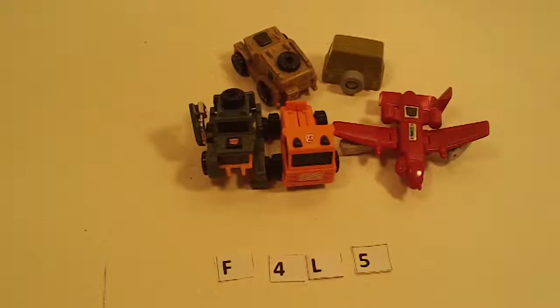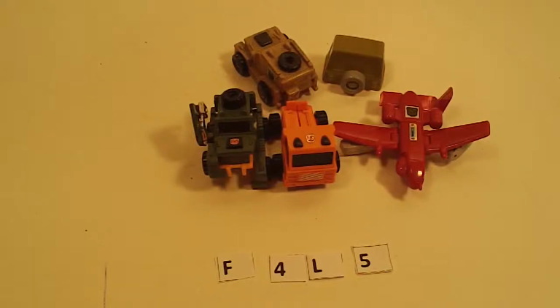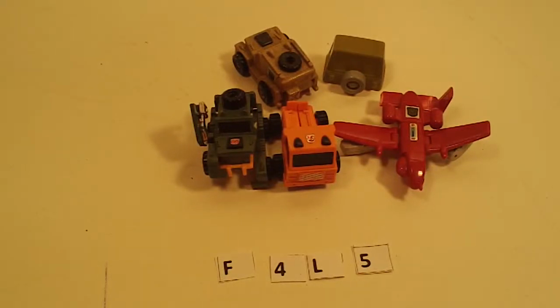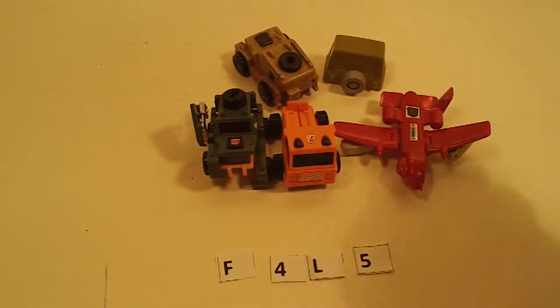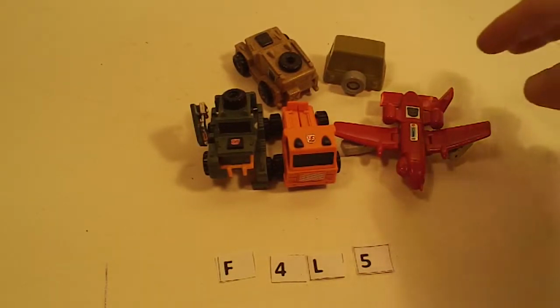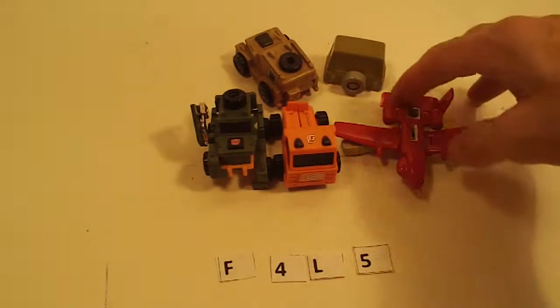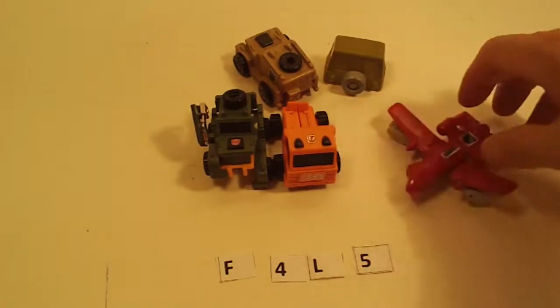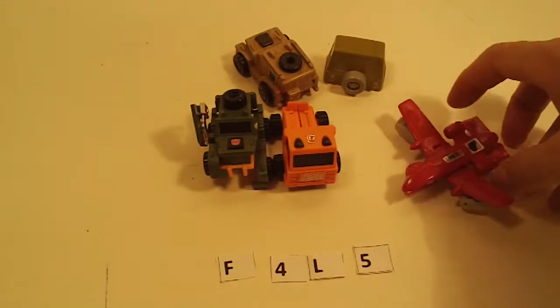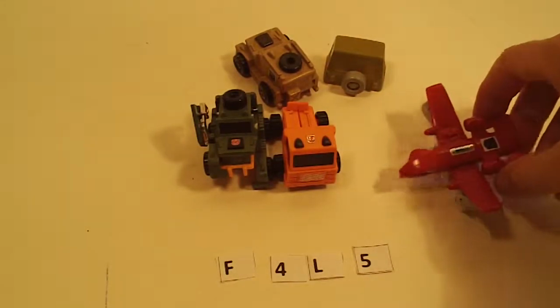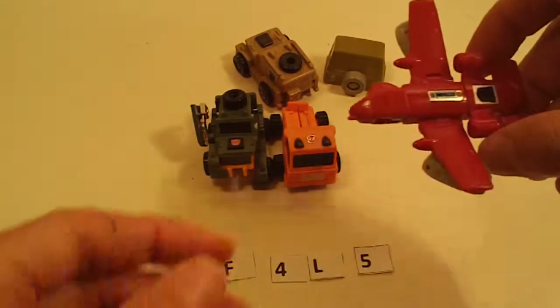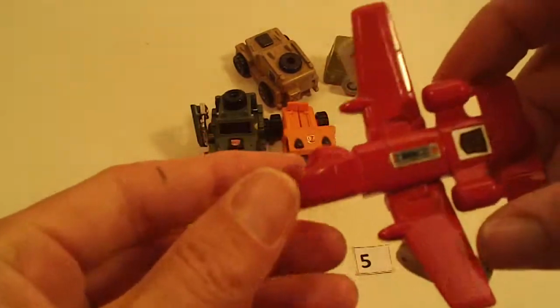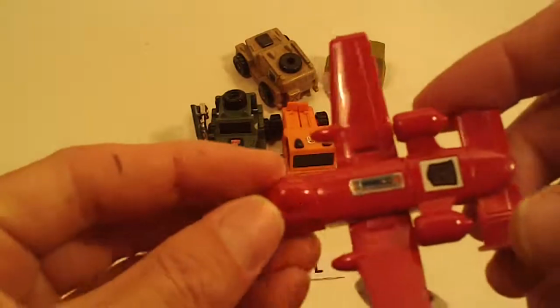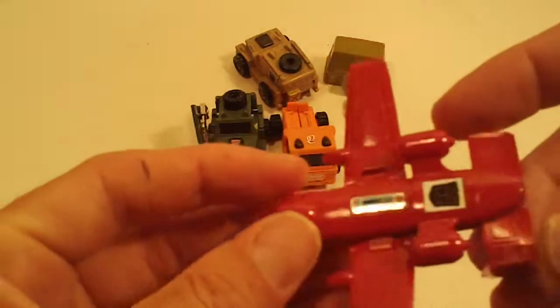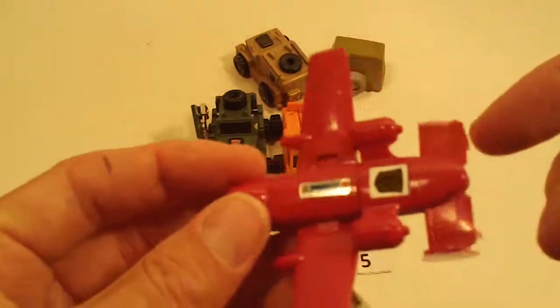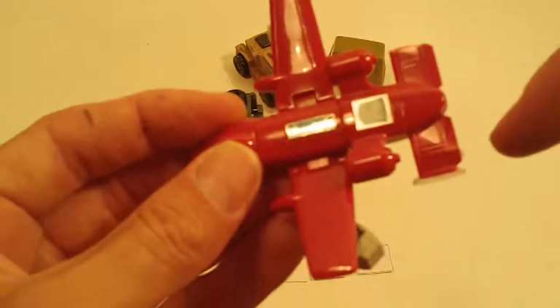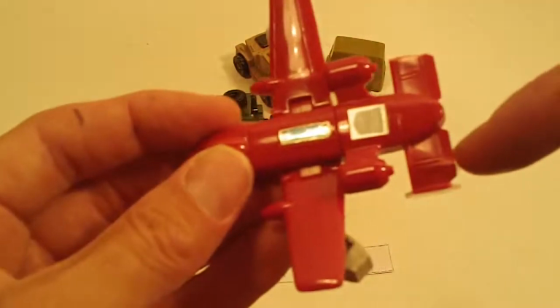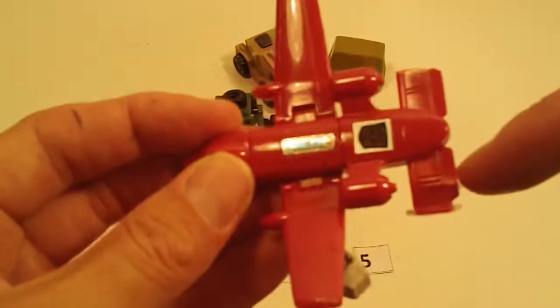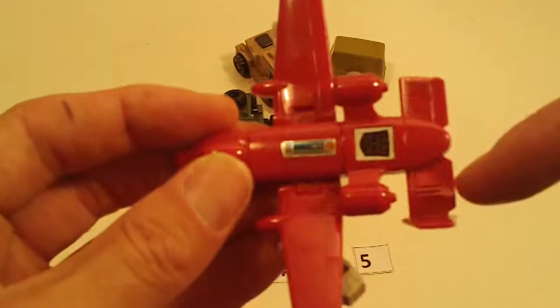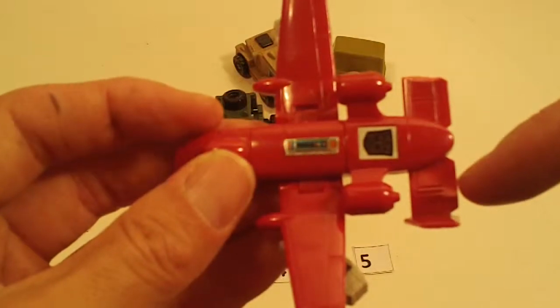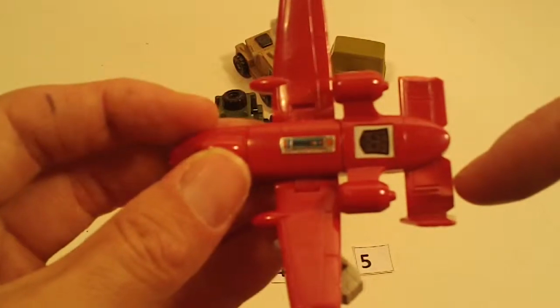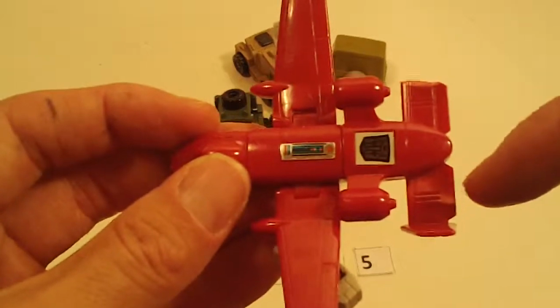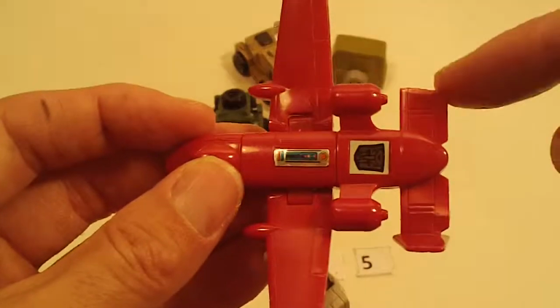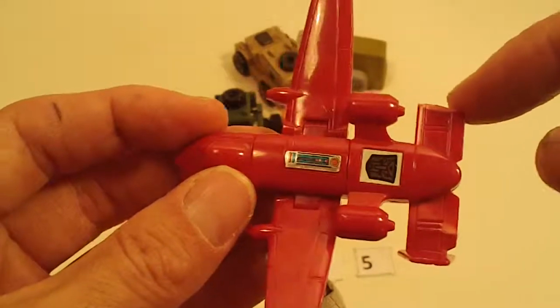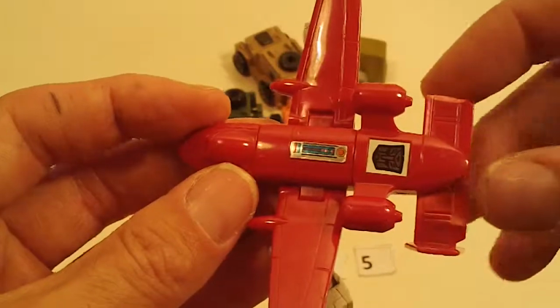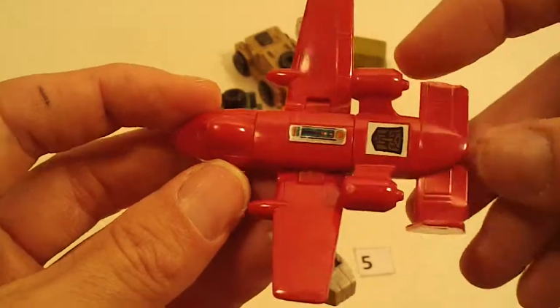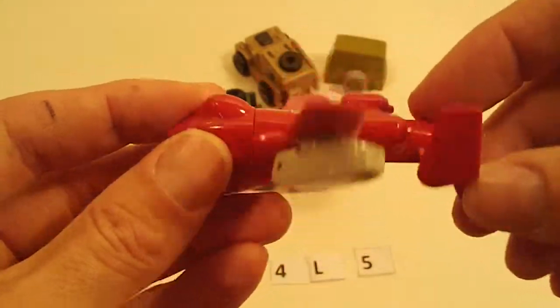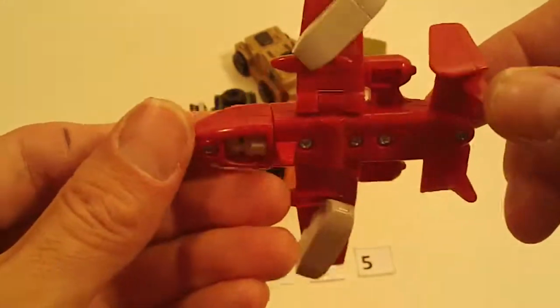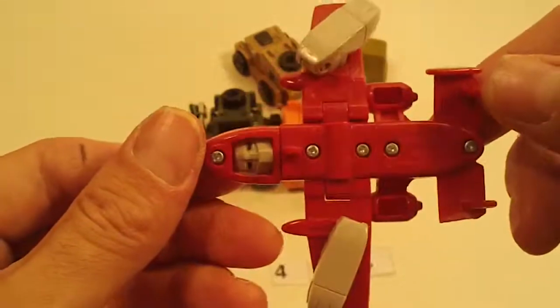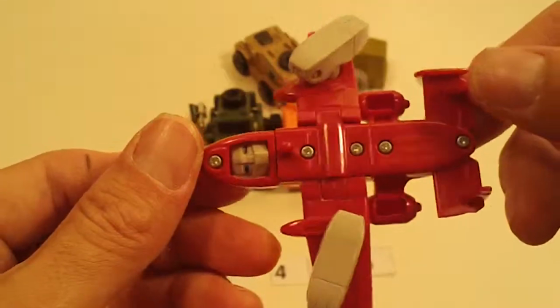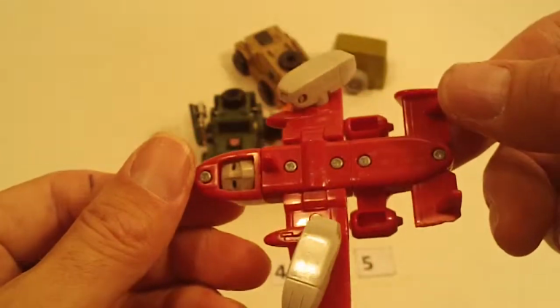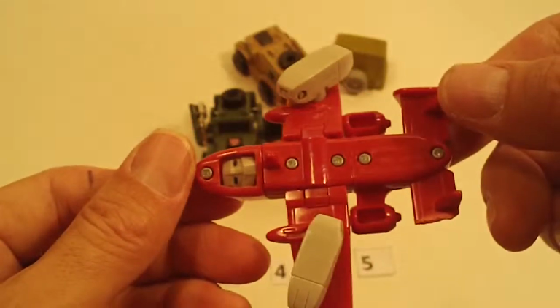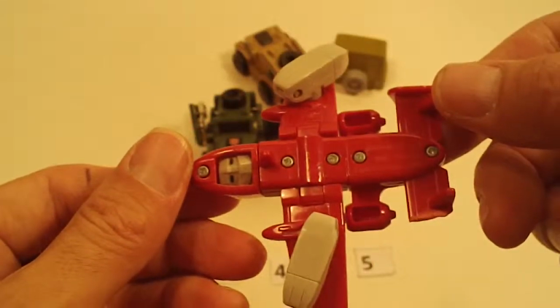Part 12 is broken mini vehicles. First is Perceptor. Stress mark on one tail wing, and the other one's broken off. Otherwise he's okay.